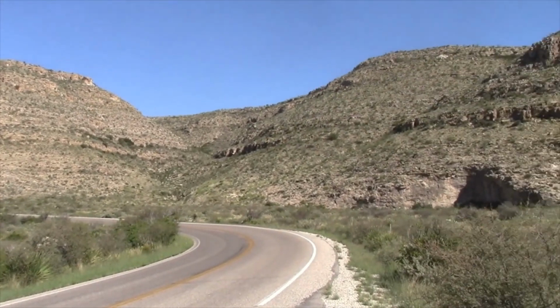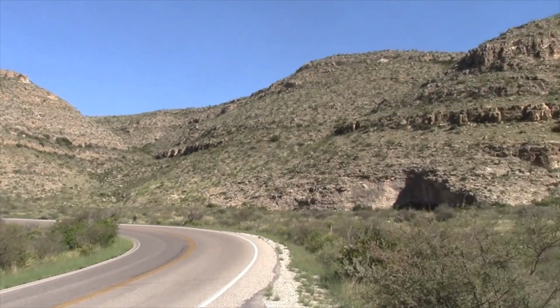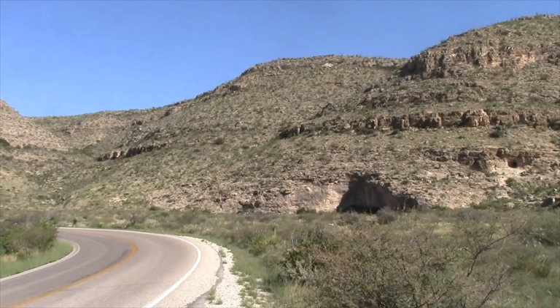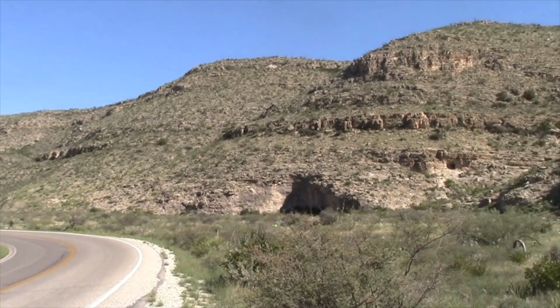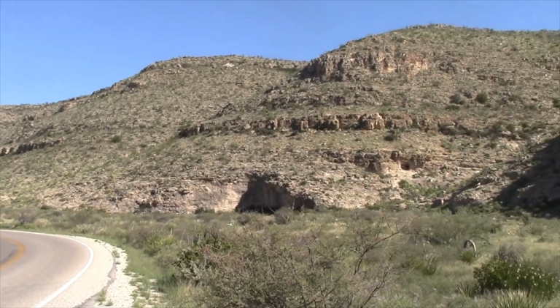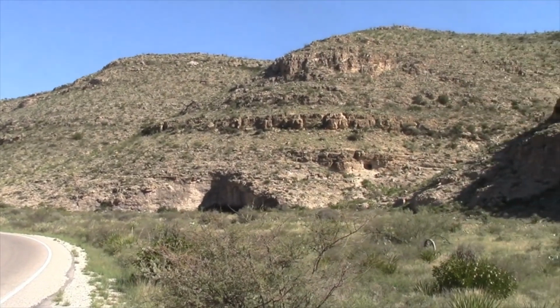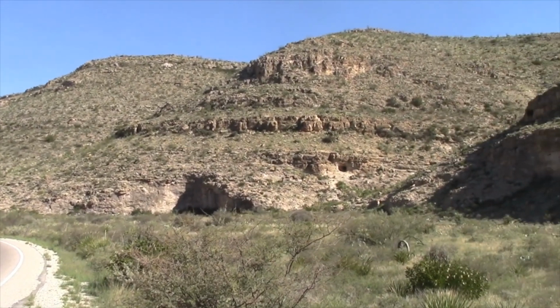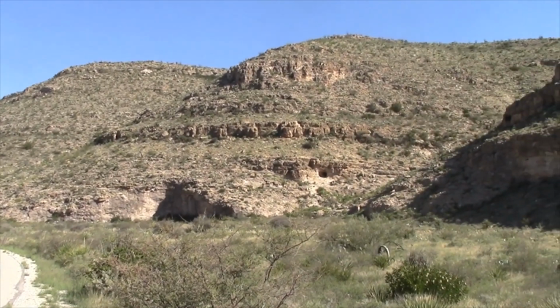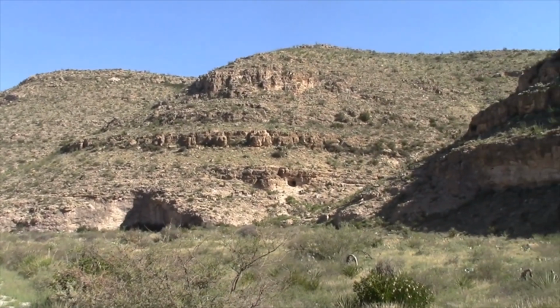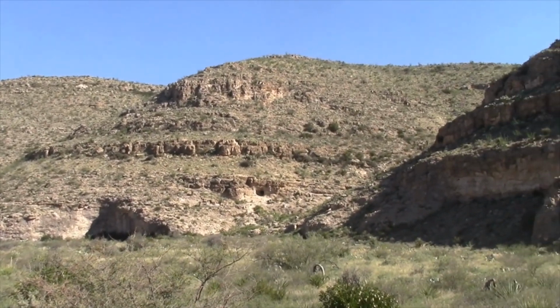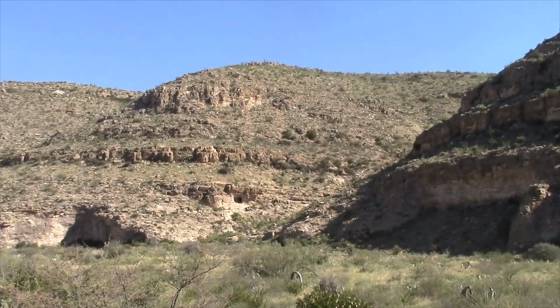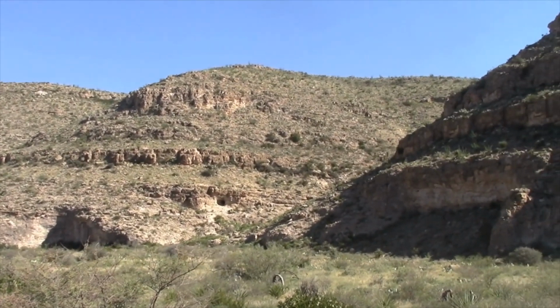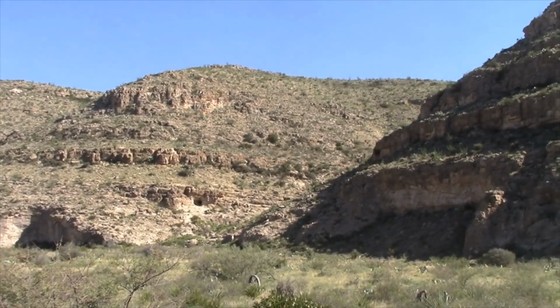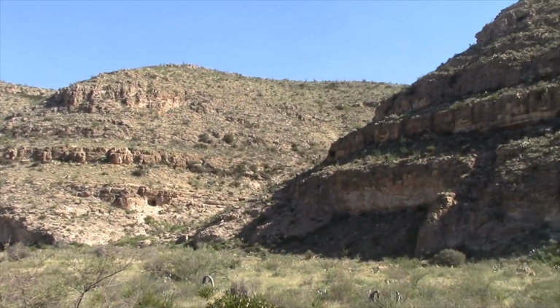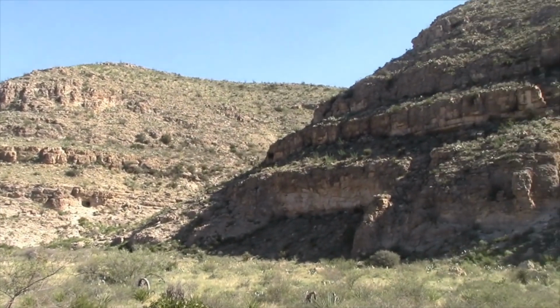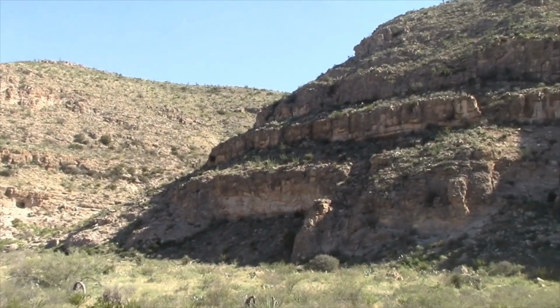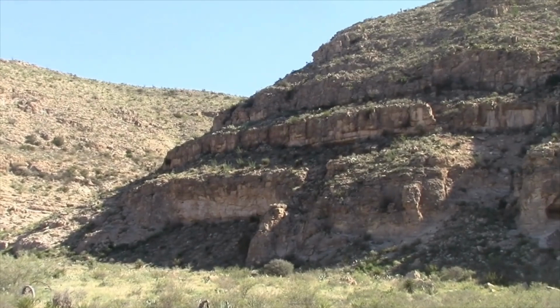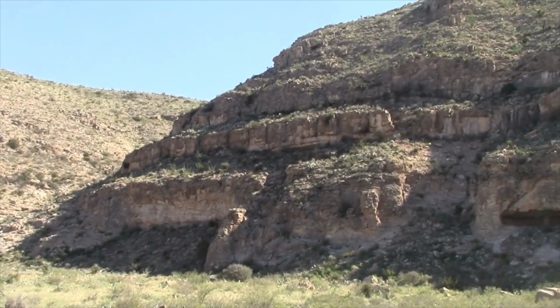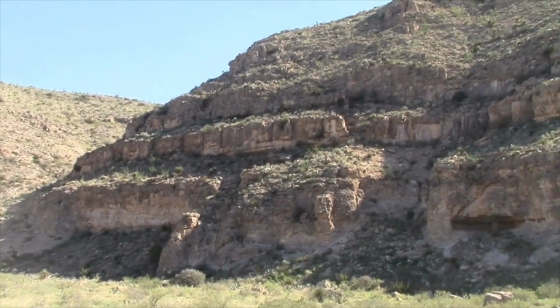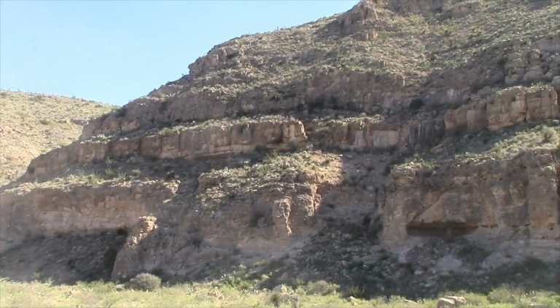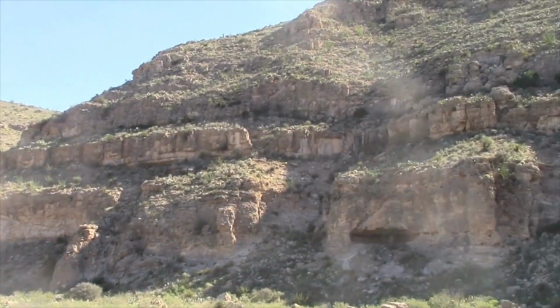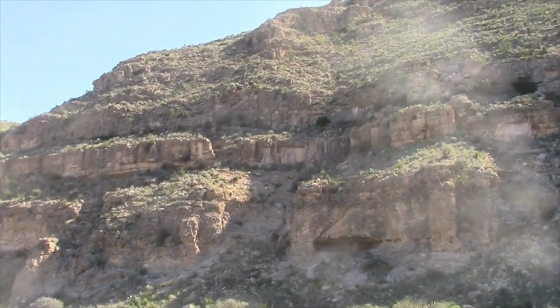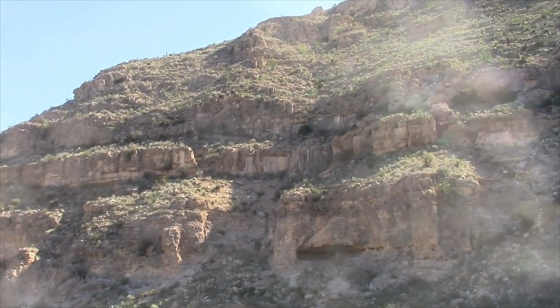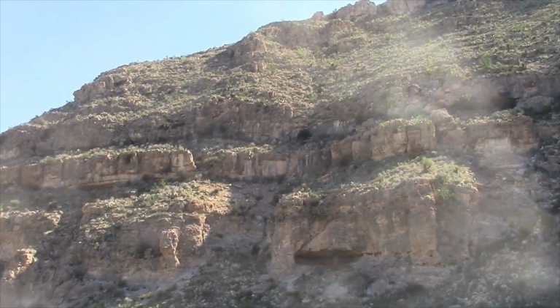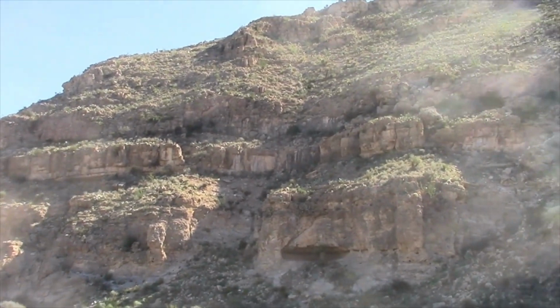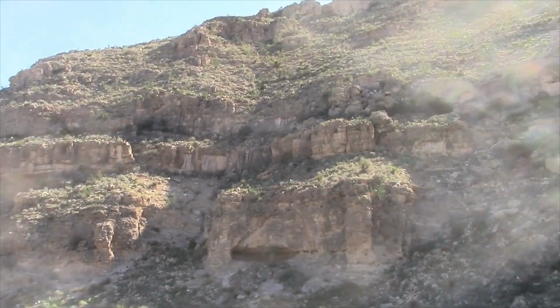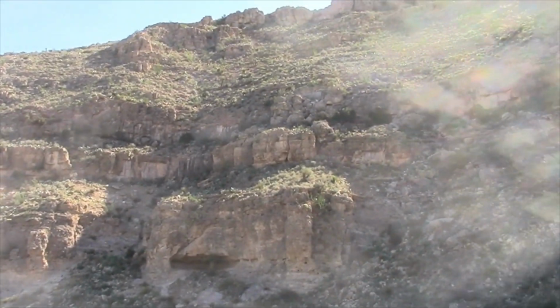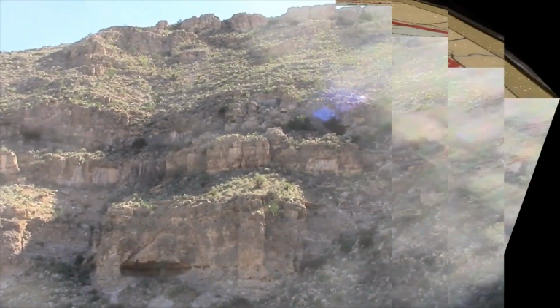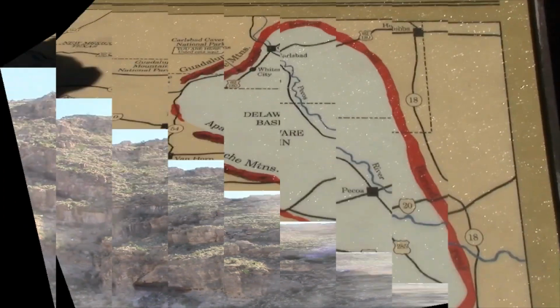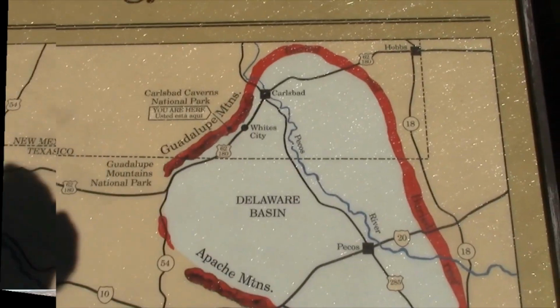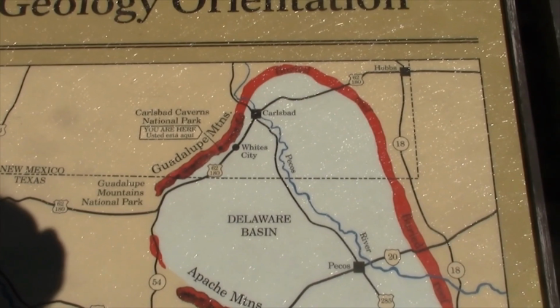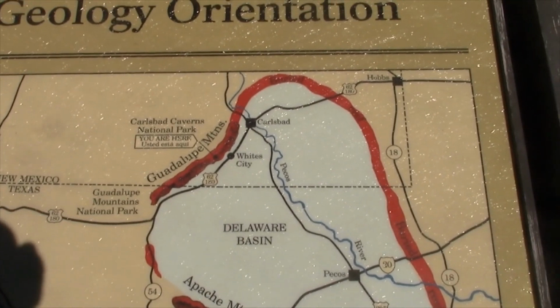So we're here at Carlsbad Caverns. This is all an ancient reef that used to be under an ocean. That's what makes this cavern a little bit different than other caverns.